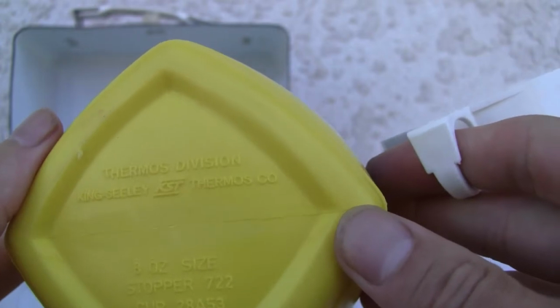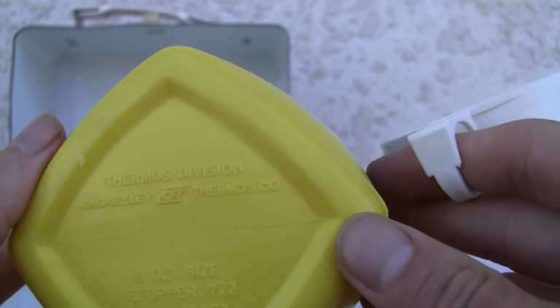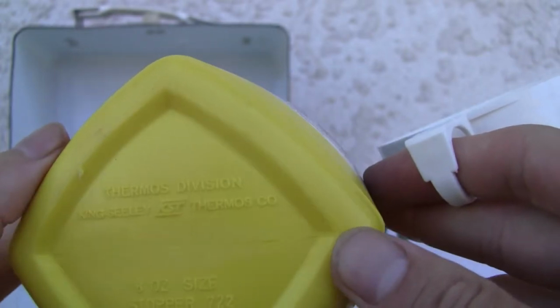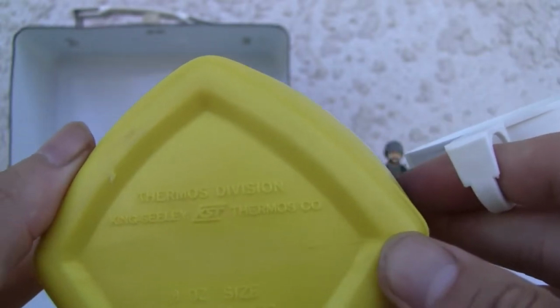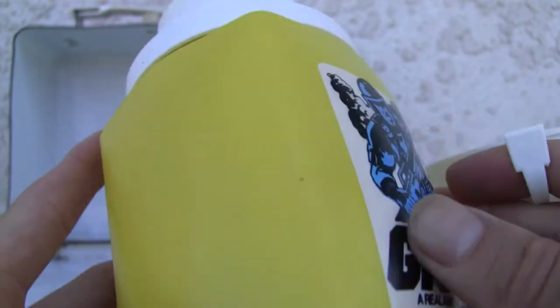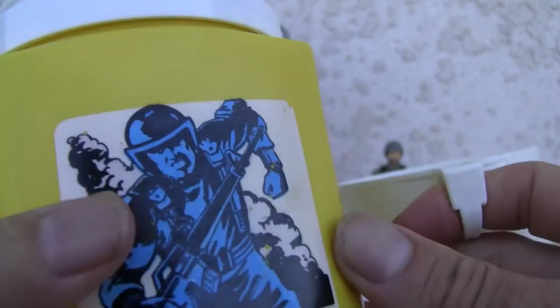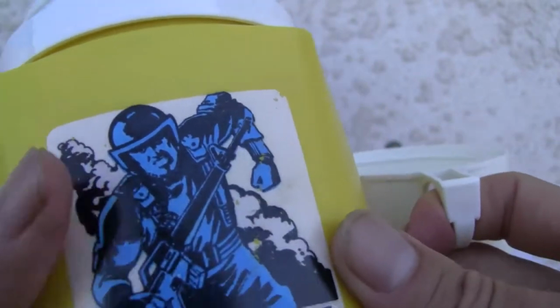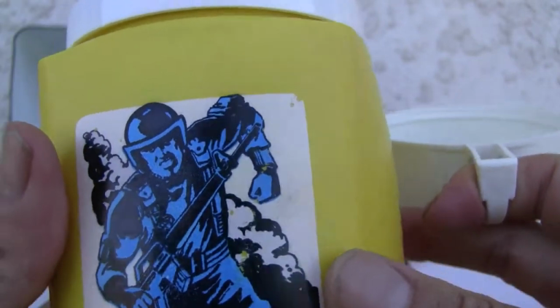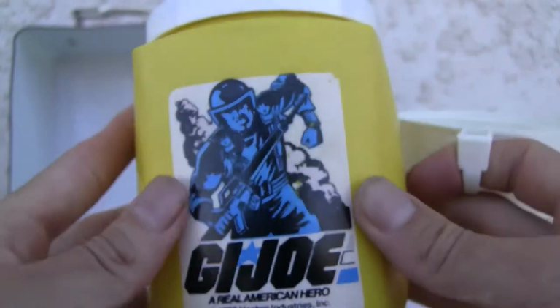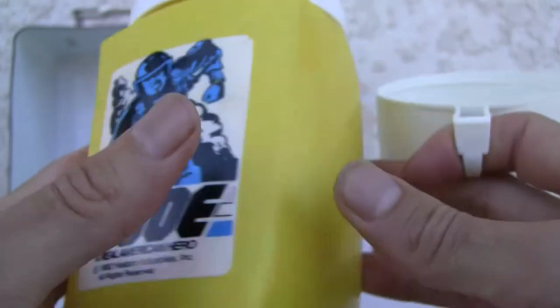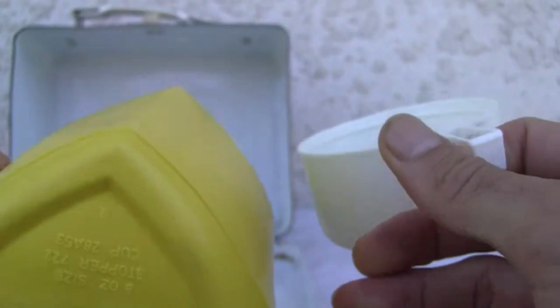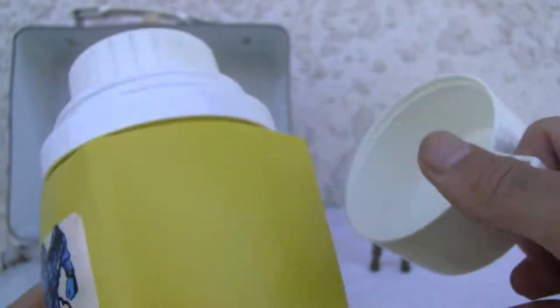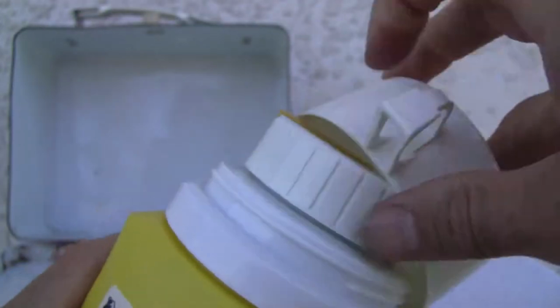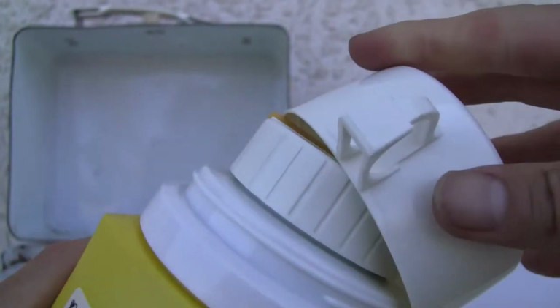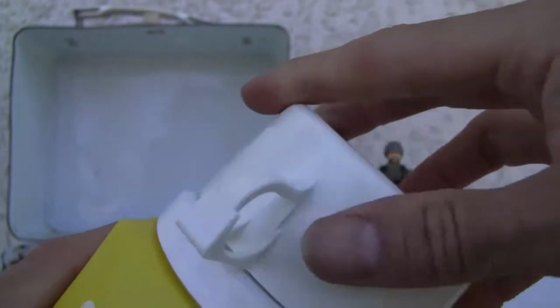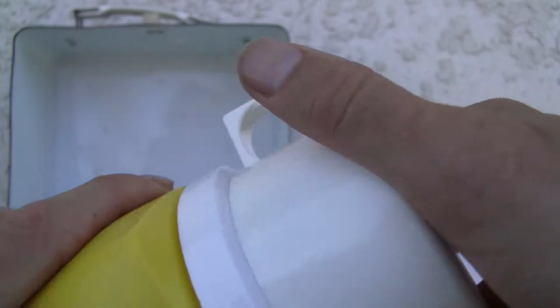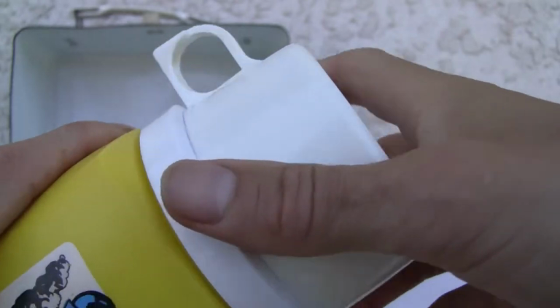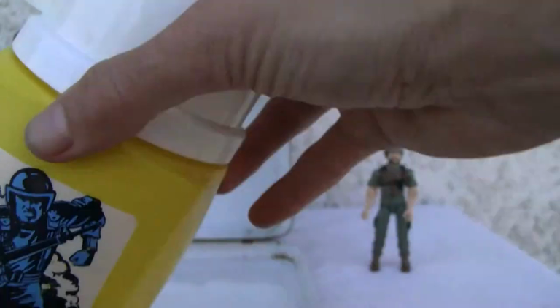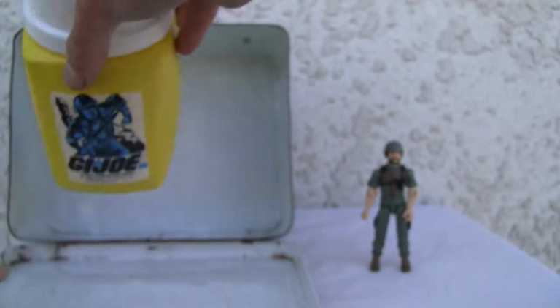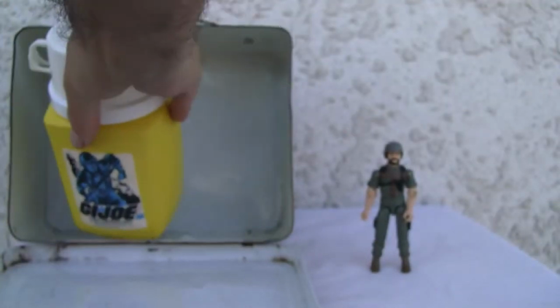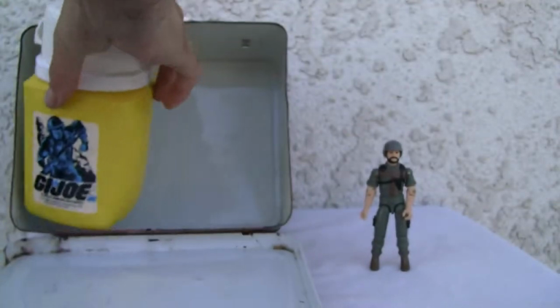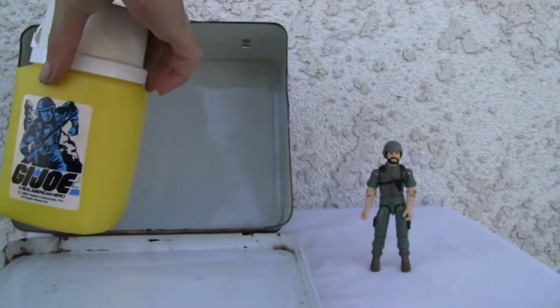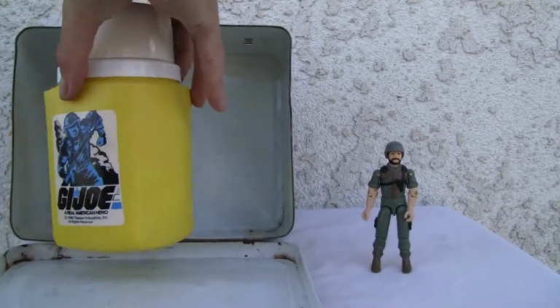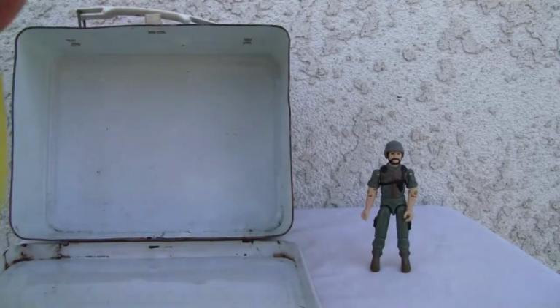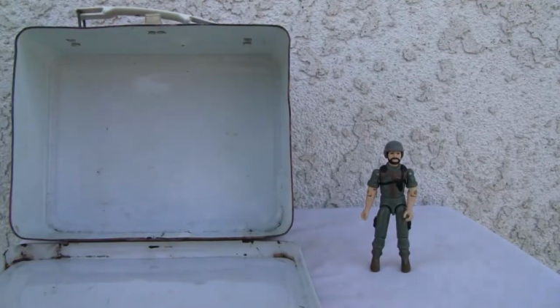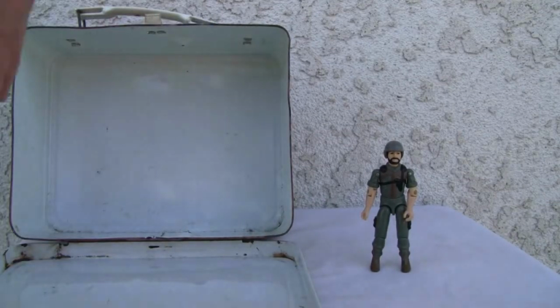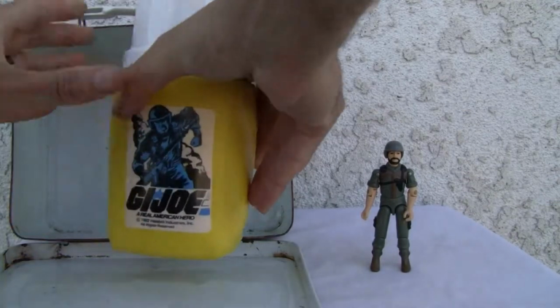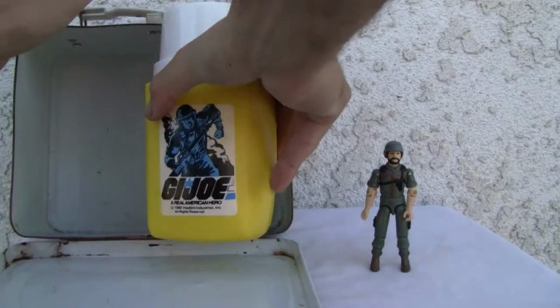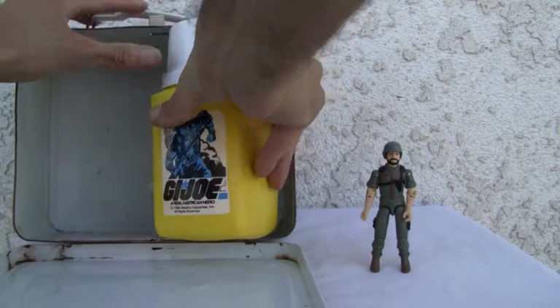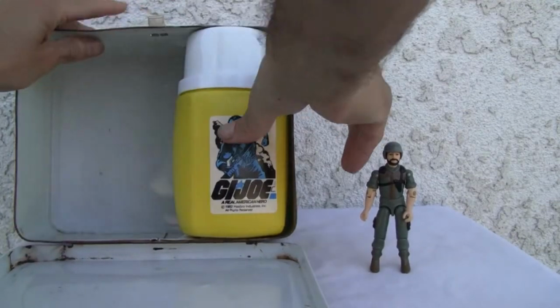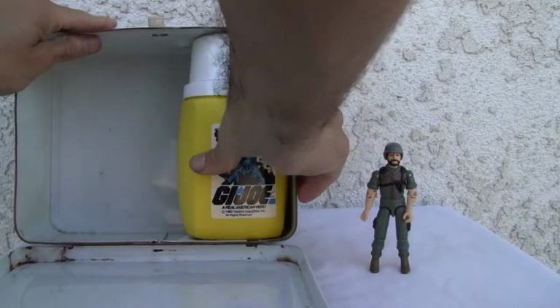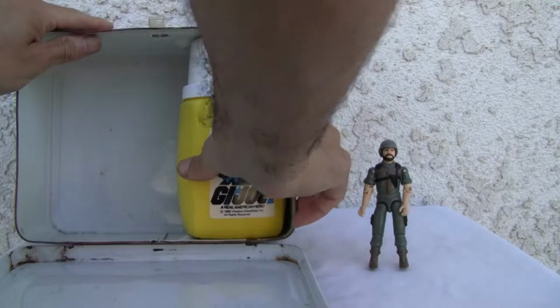Yeah, thermos — what can I say? GI Joe. Comes with a thermos. I wouldn't serve anything out of this to my kid anyway.